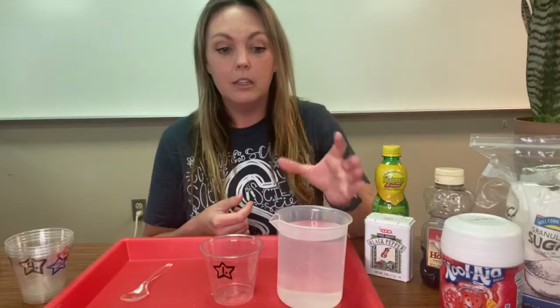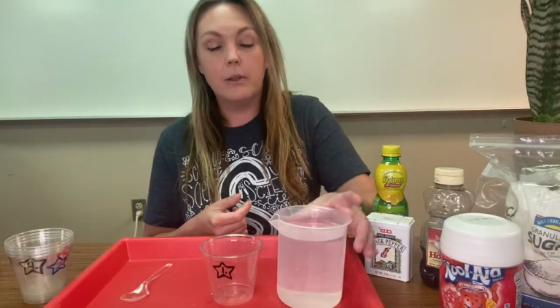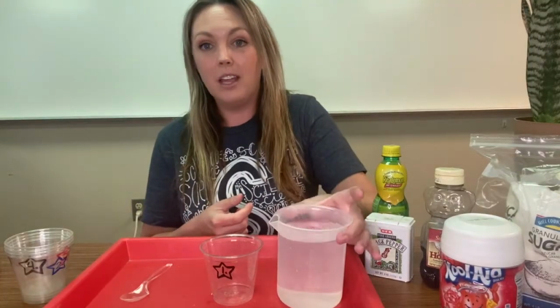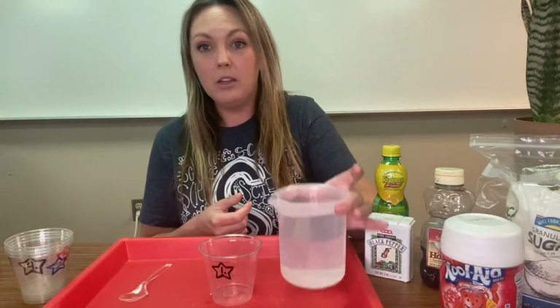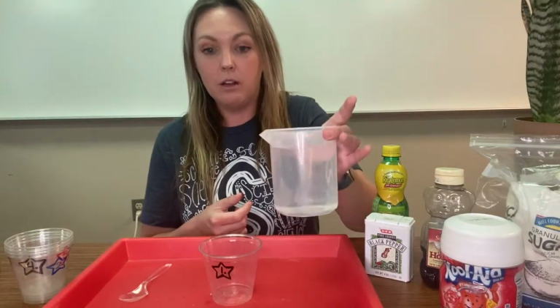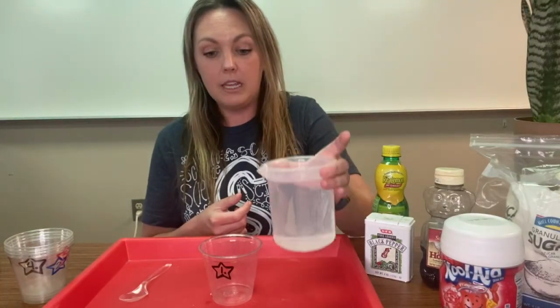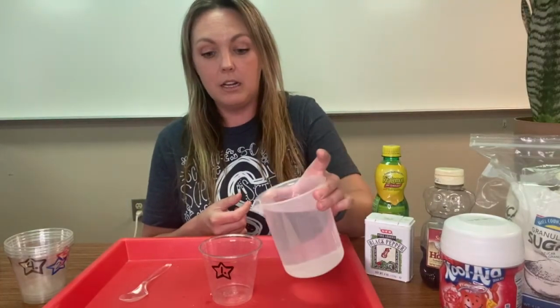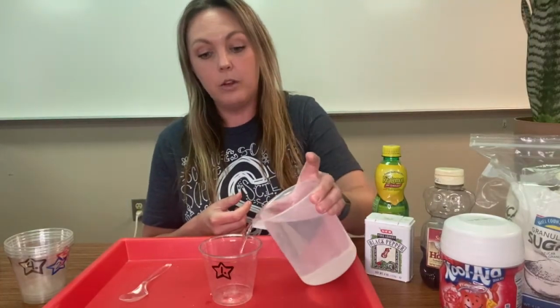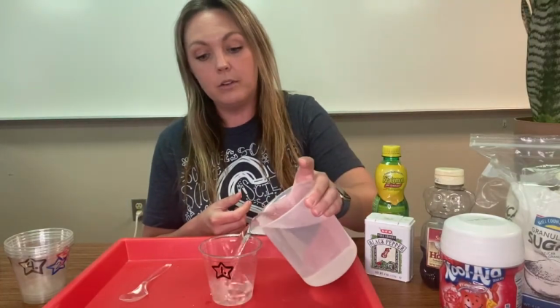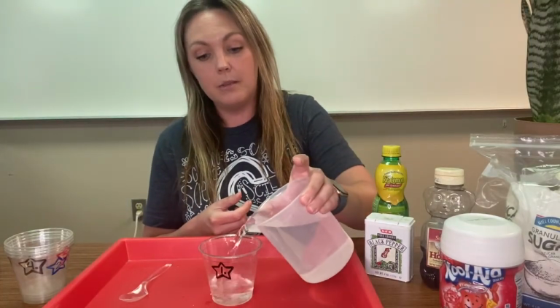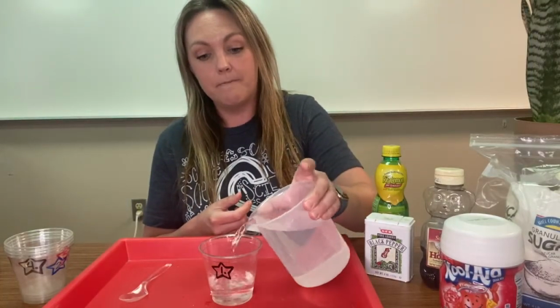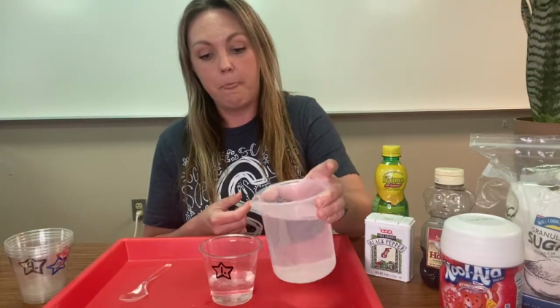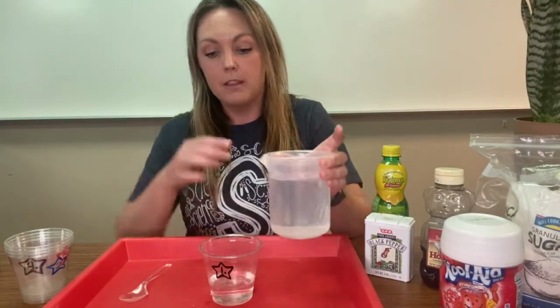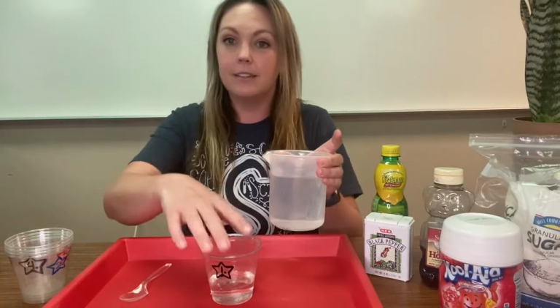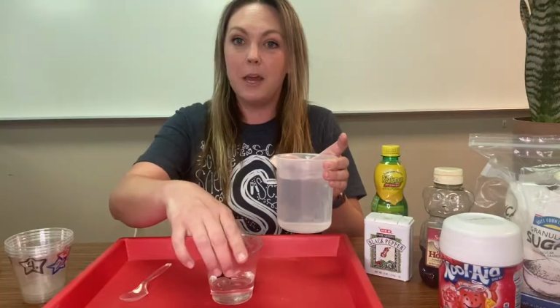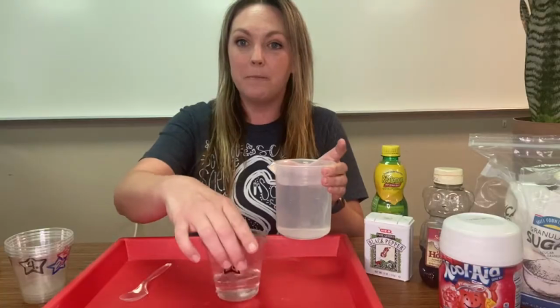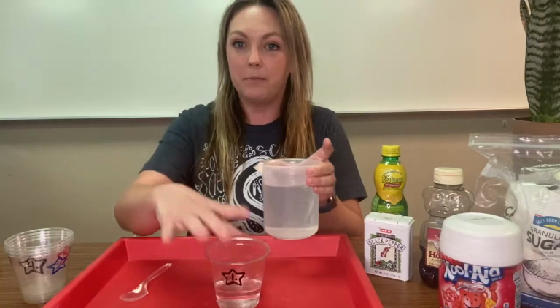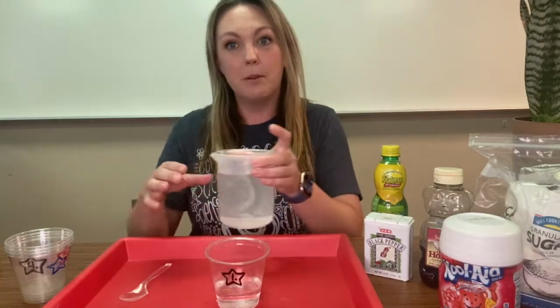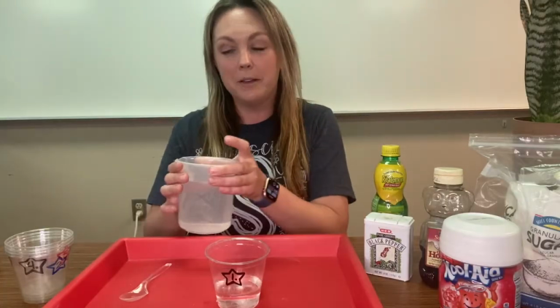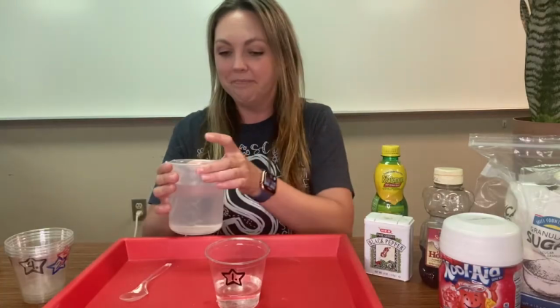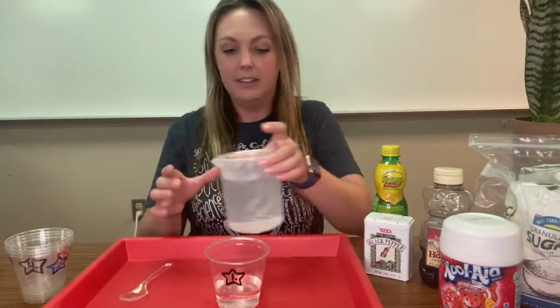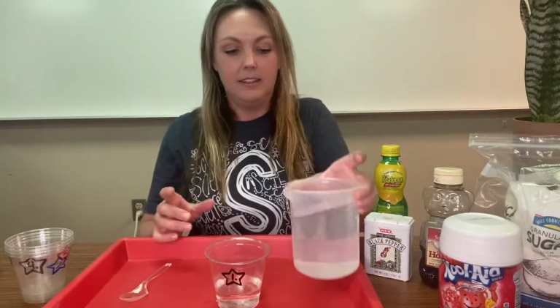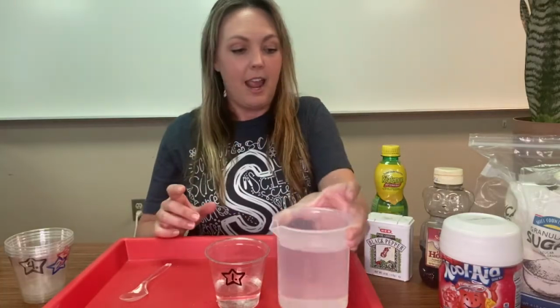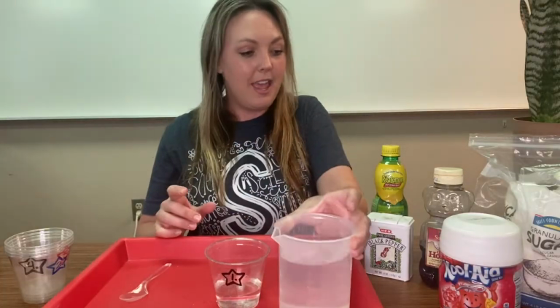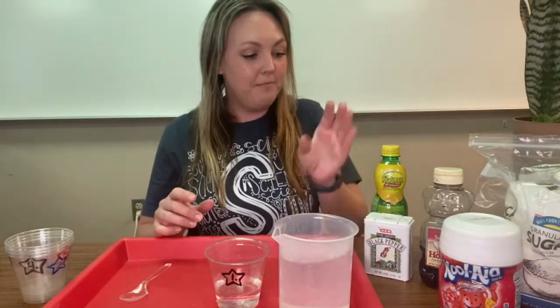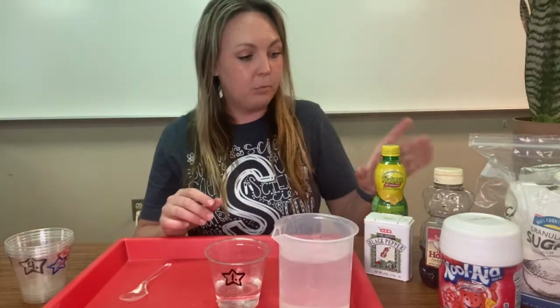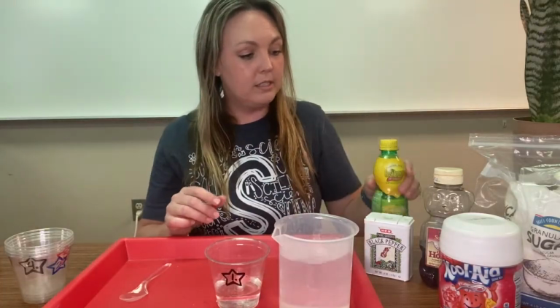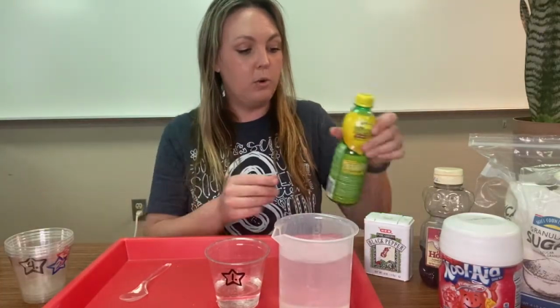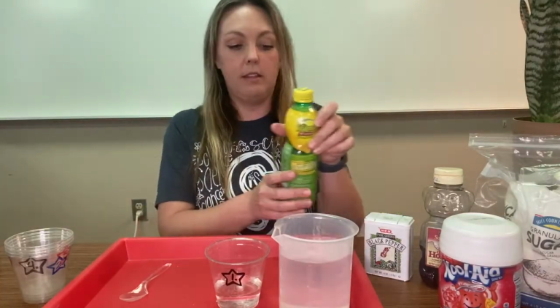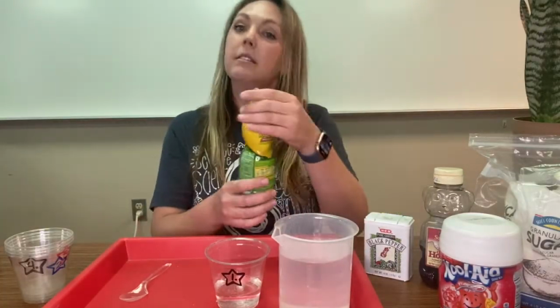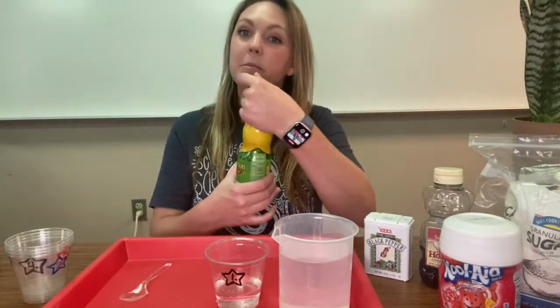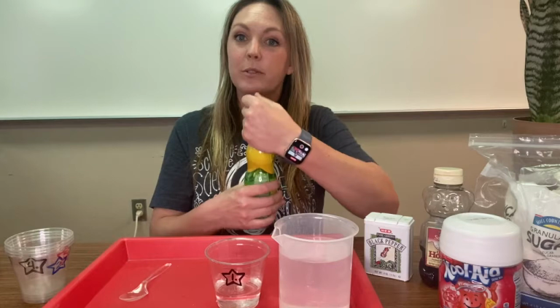I've got a beaker of water right here and I'm going to pour some into cup number one. And then we're going to start with lemon juice.